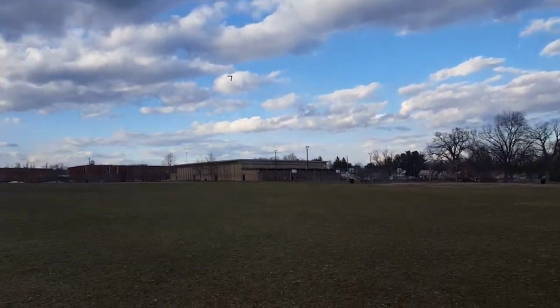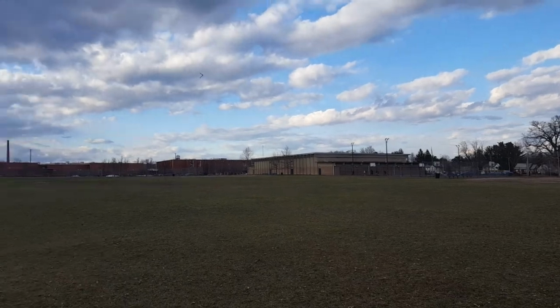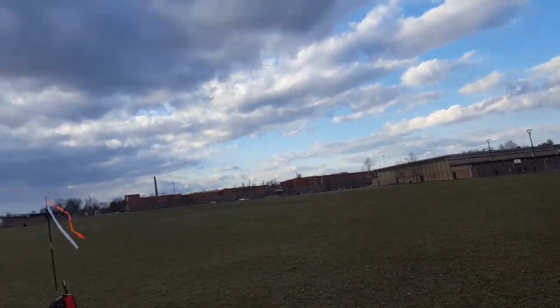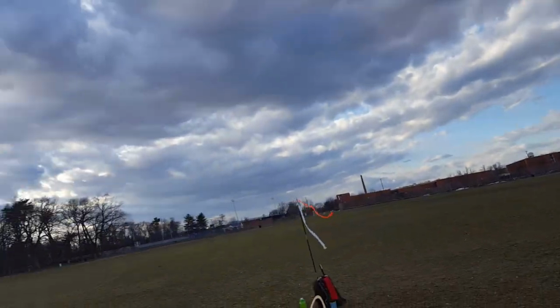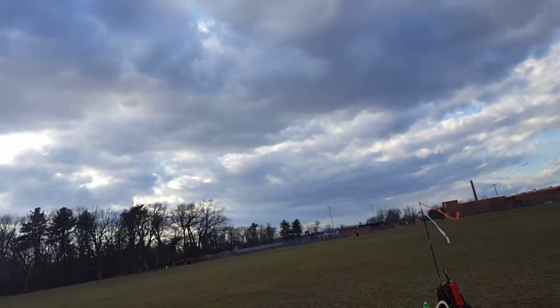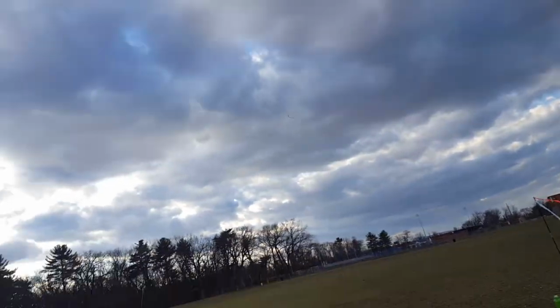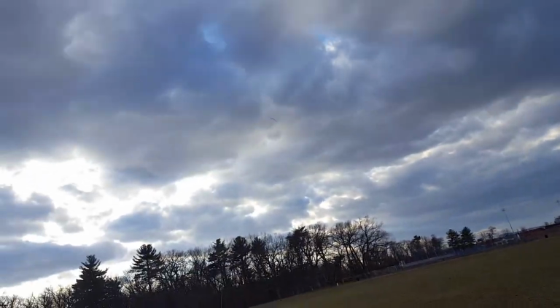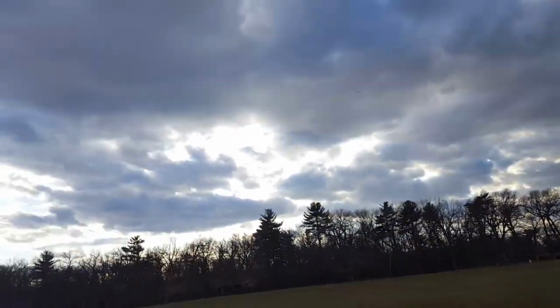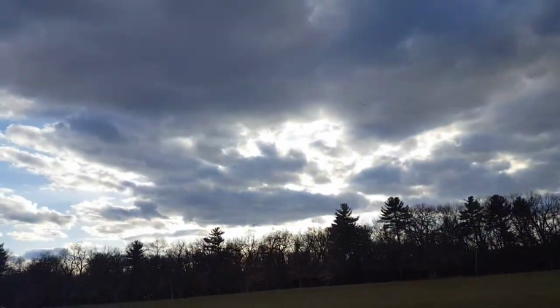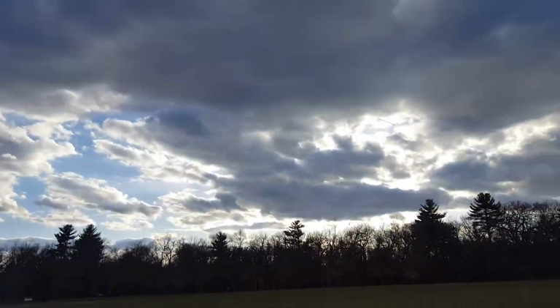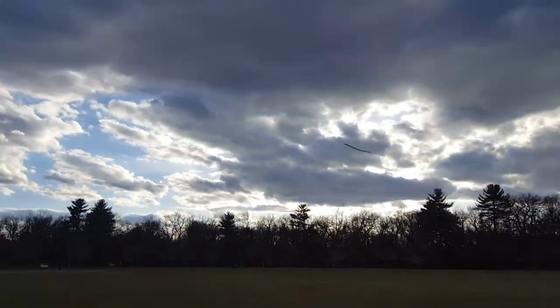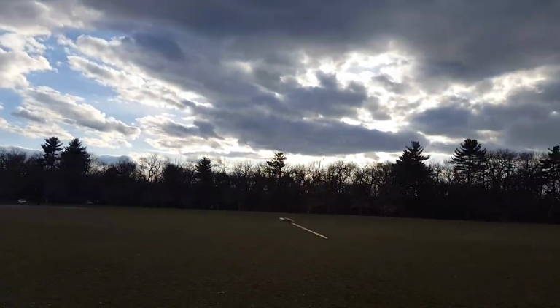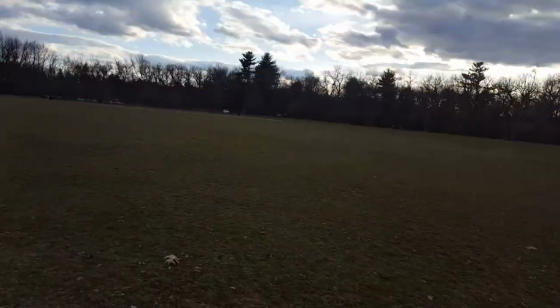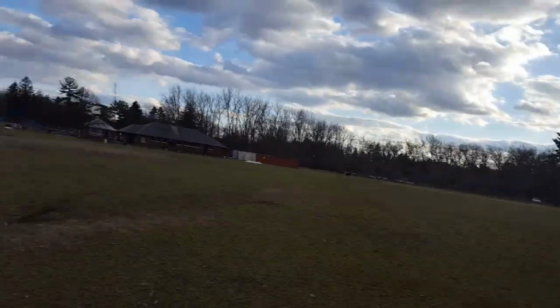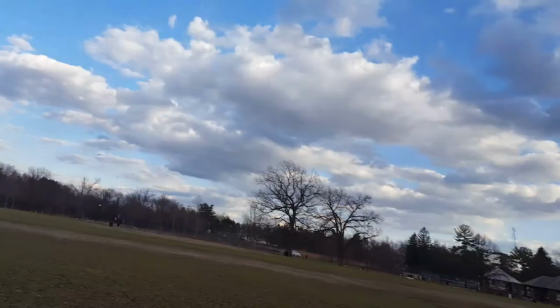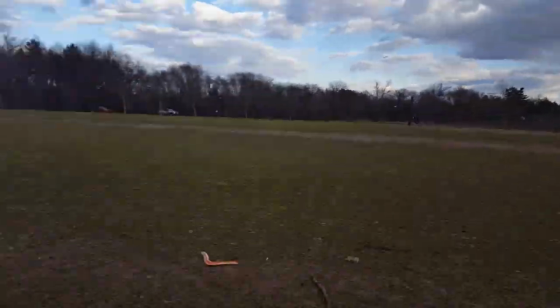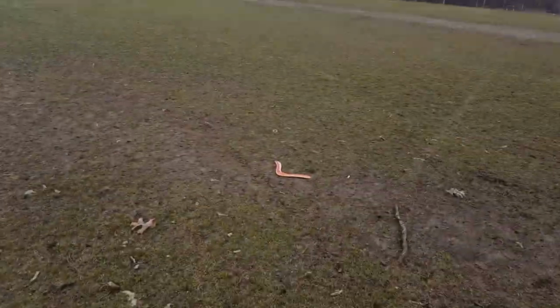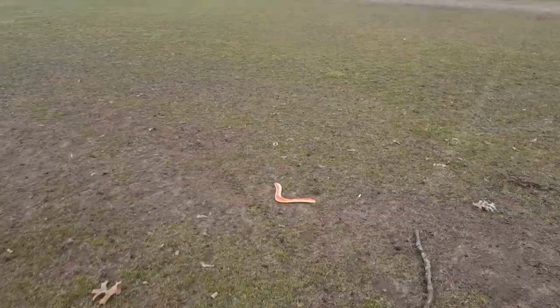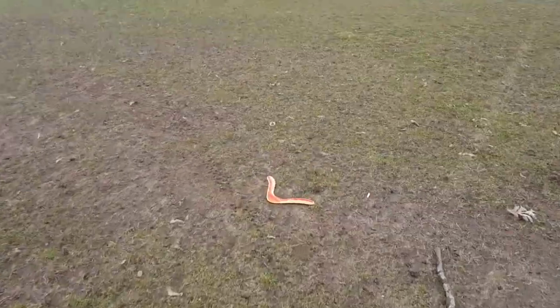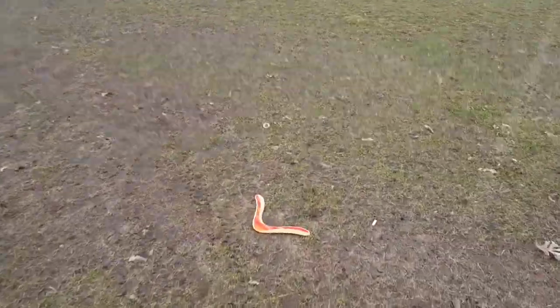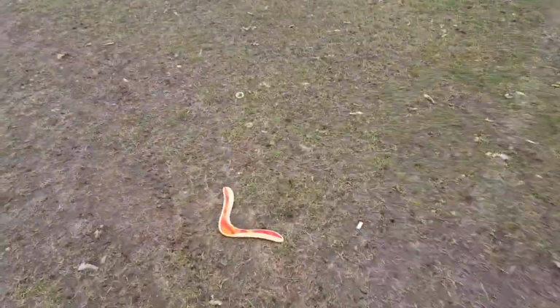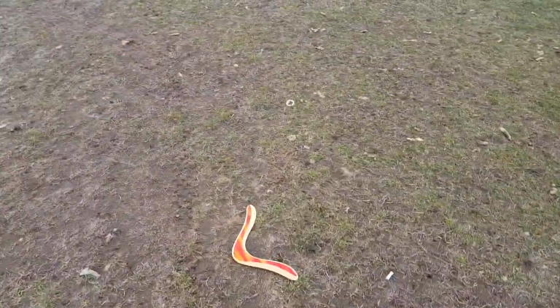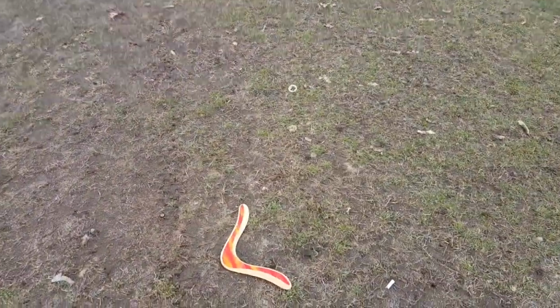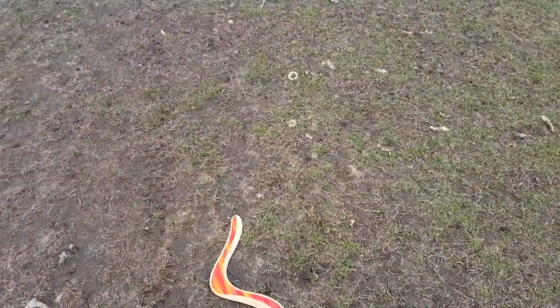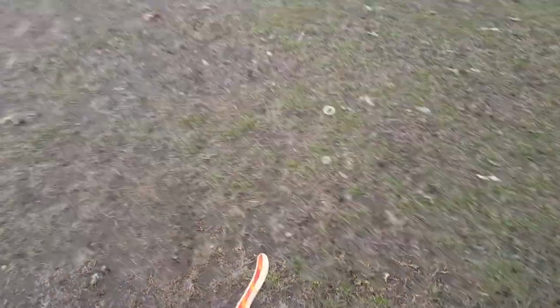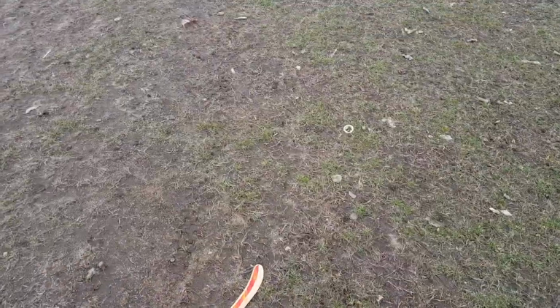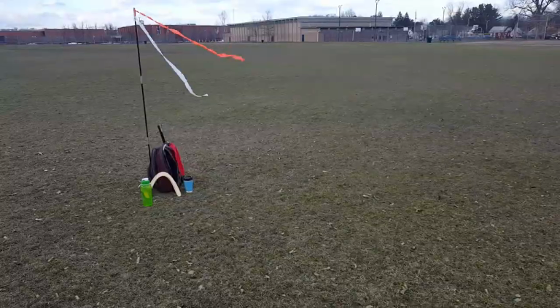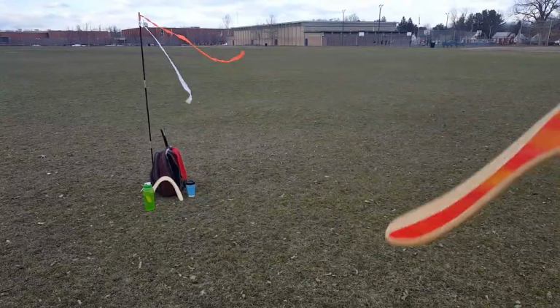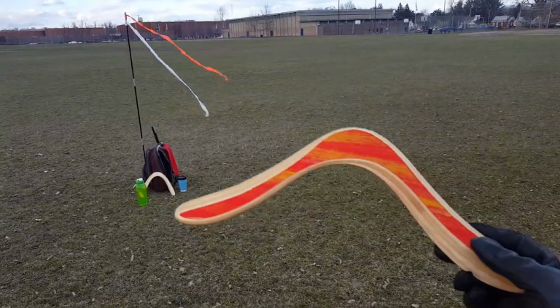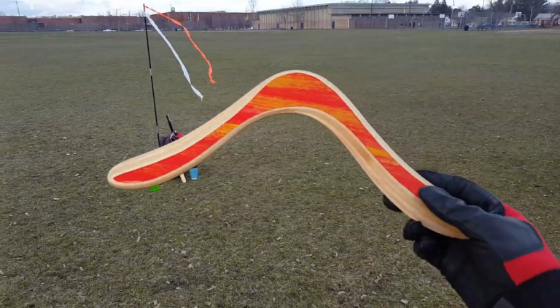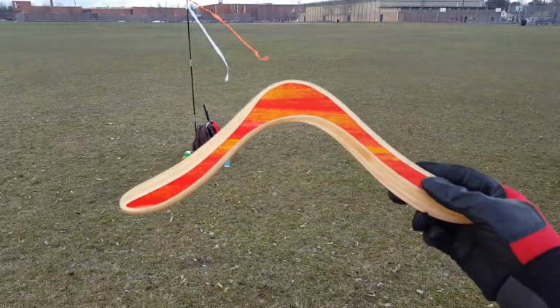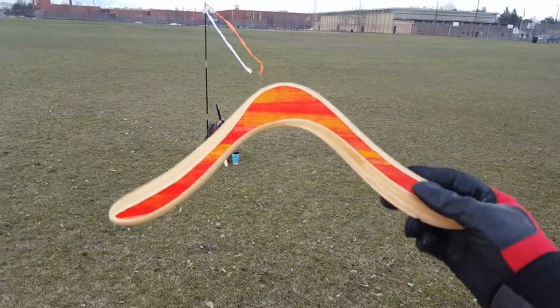Step, flick, throw. This goes out about 20 yards. Circles. Not too bad. Almost hit my knee. It's a good throw. Very gusty.